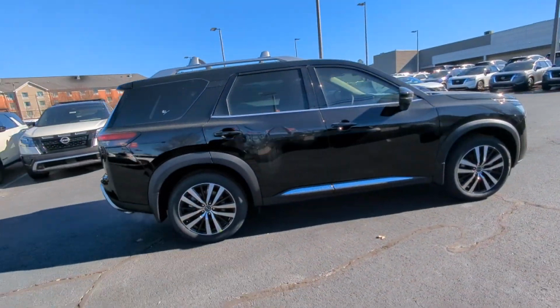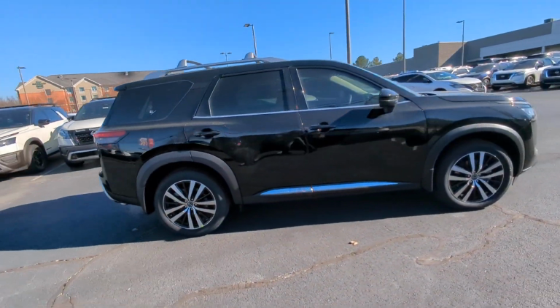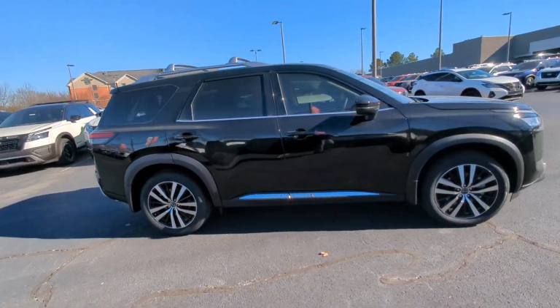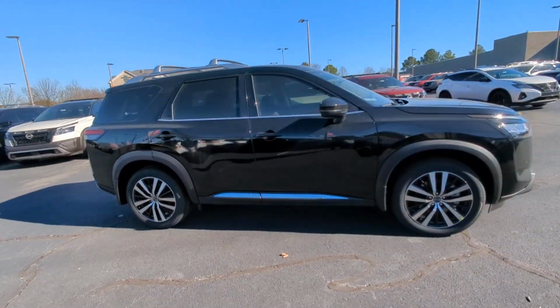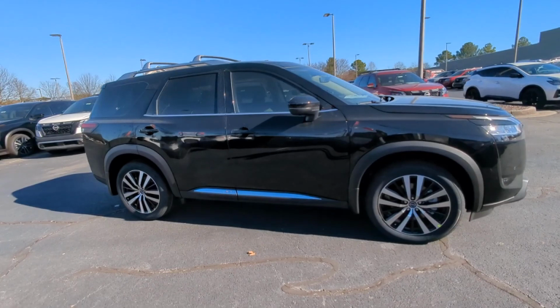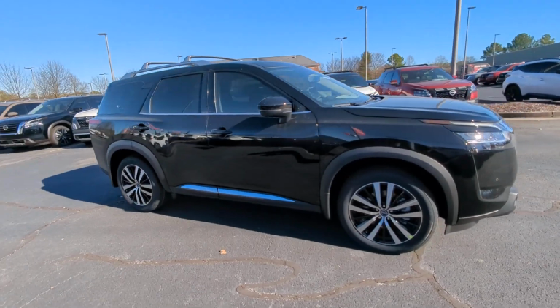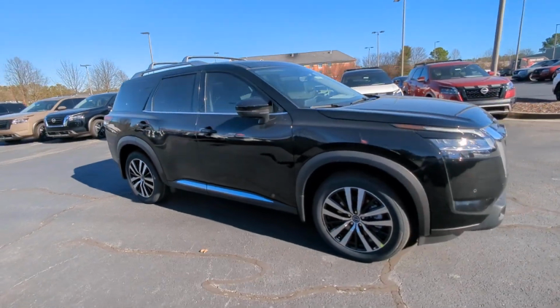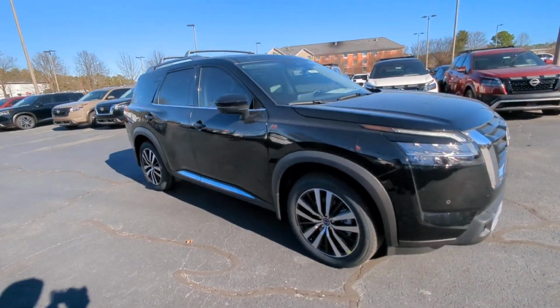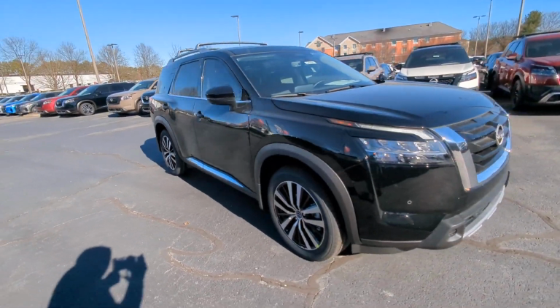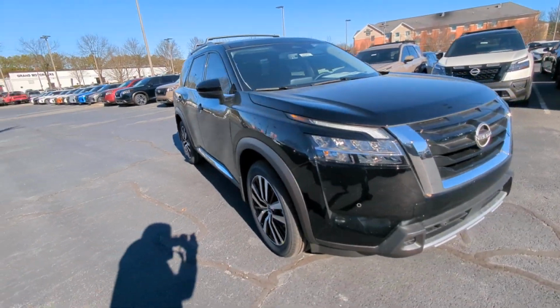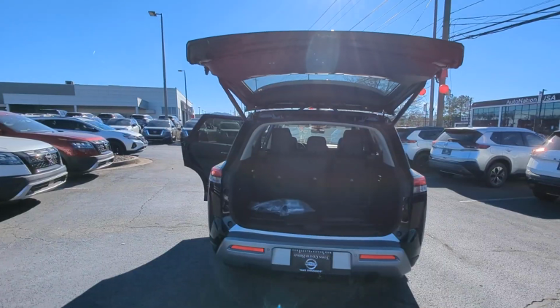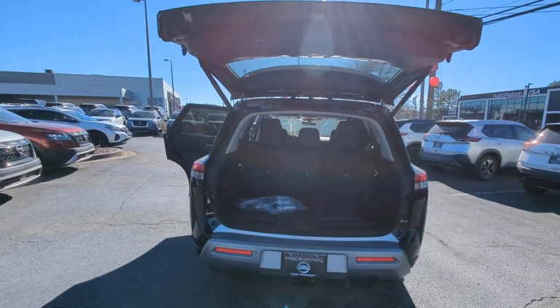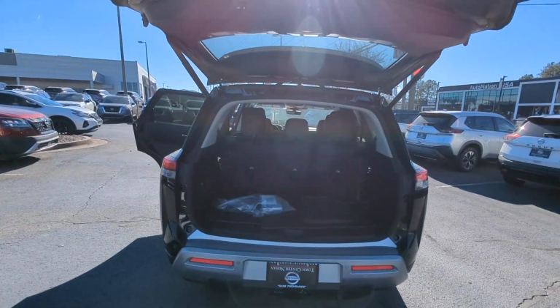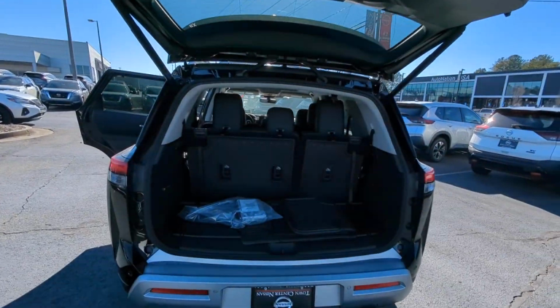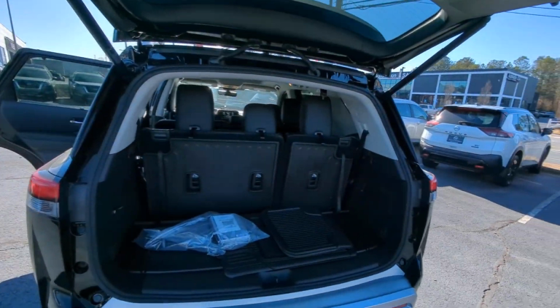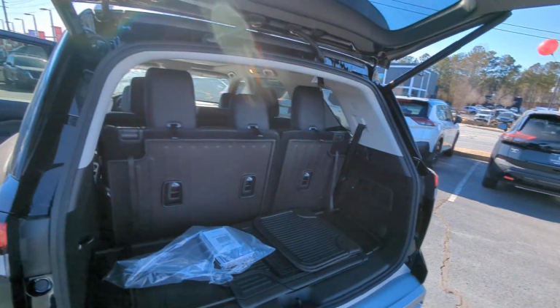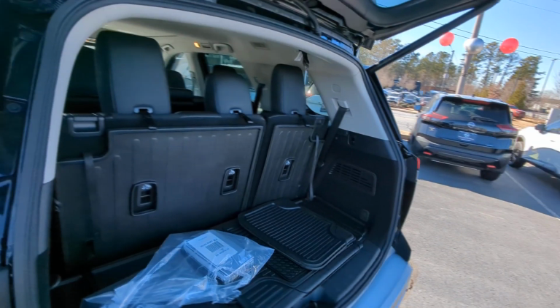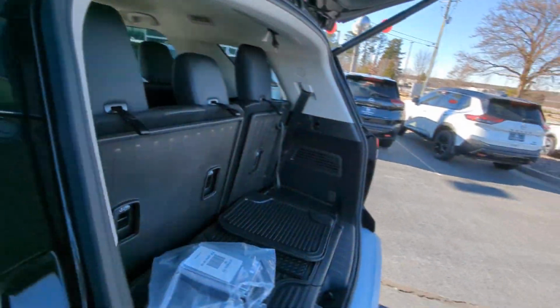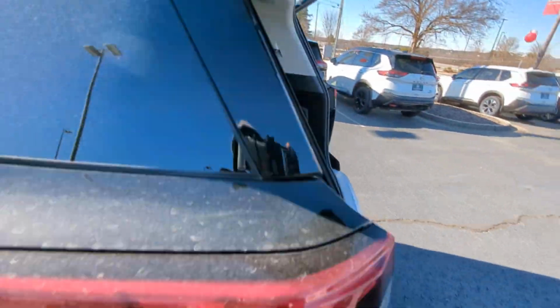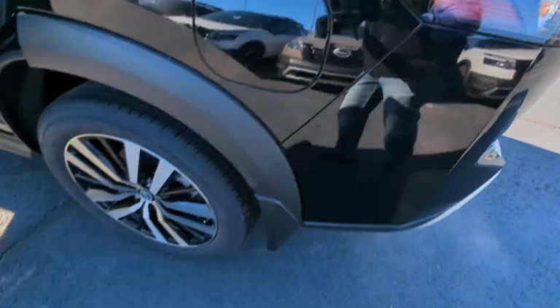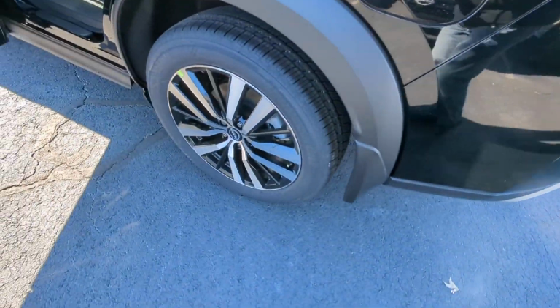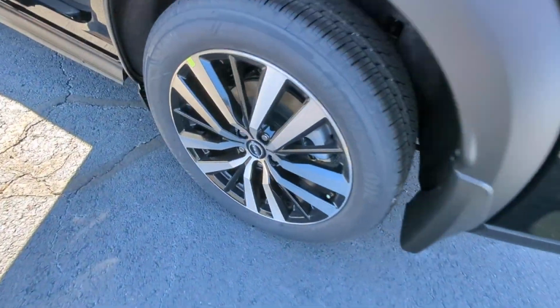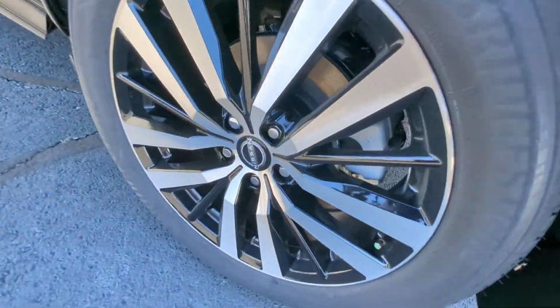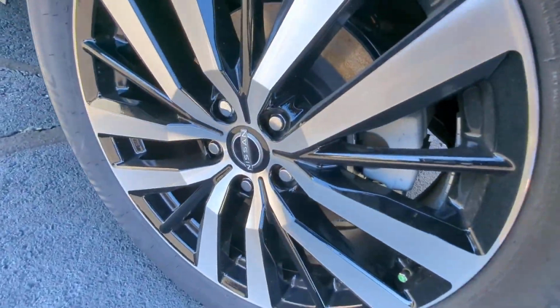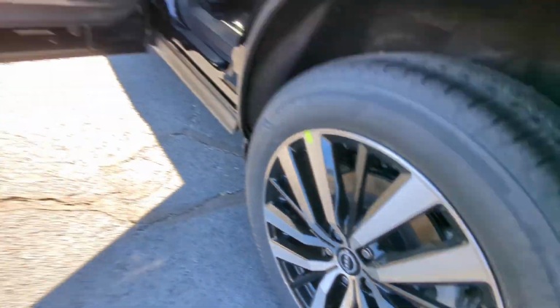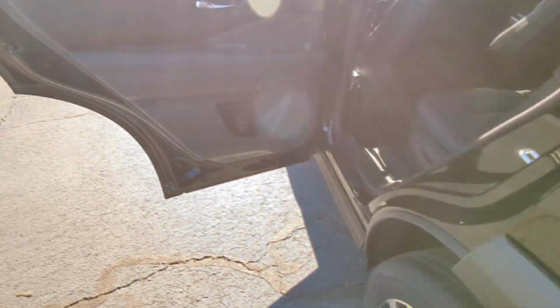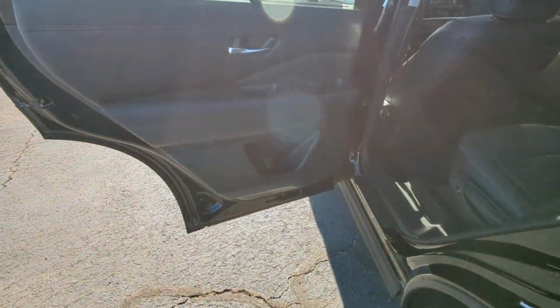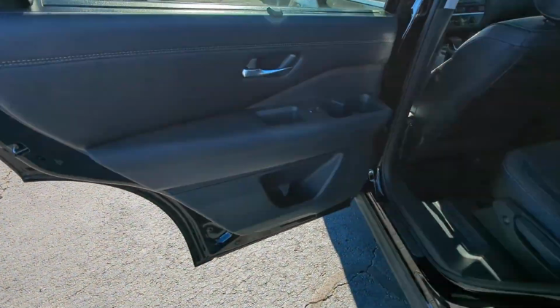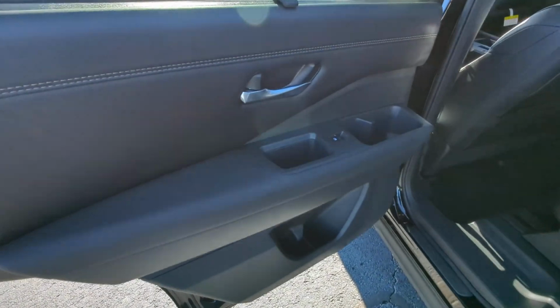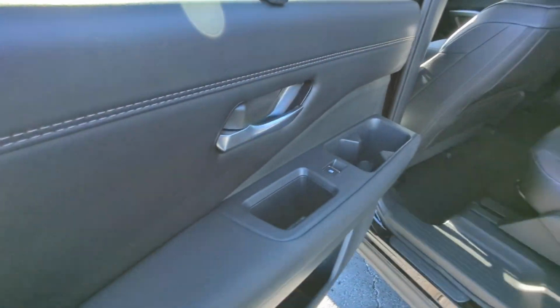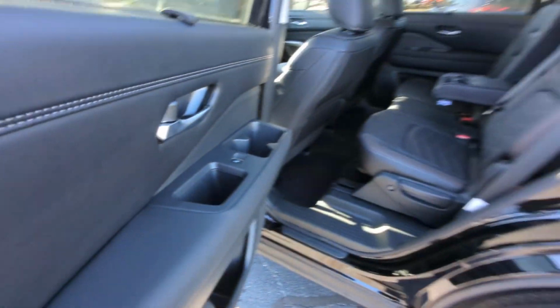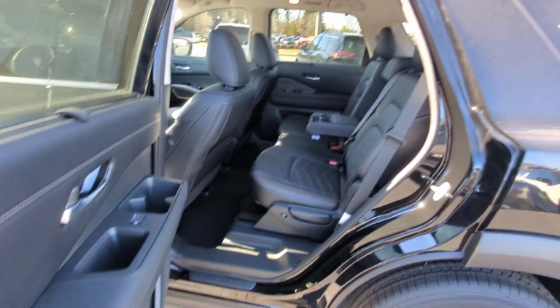Heated steering wheel, Apple CarPlay and or Android Auto, heated and or cooled front seats, head-up display, moonroof, keyless entry, navigation system, premium sound system, heated mirrors, power liftgate.